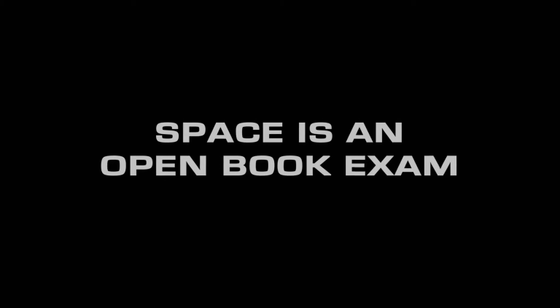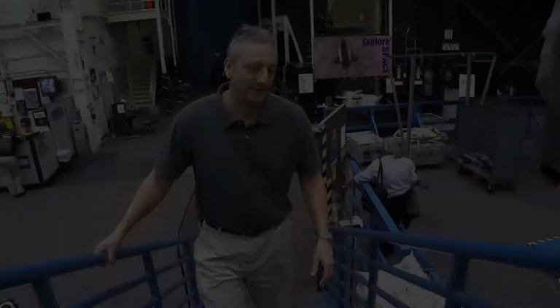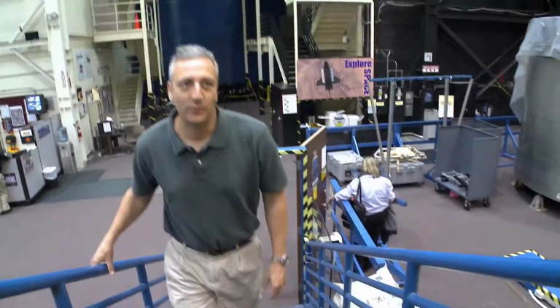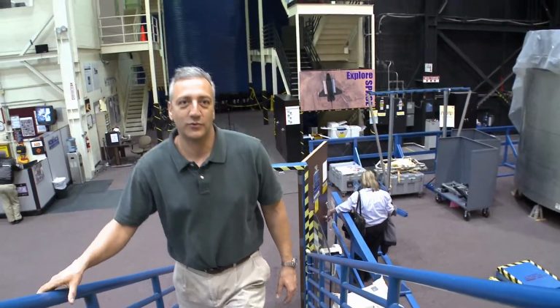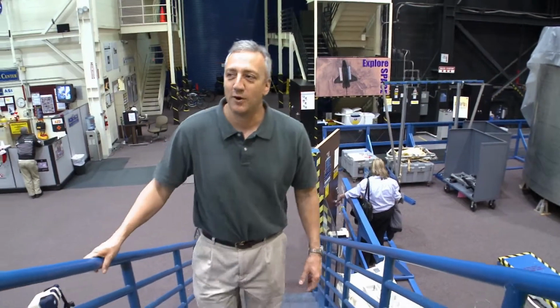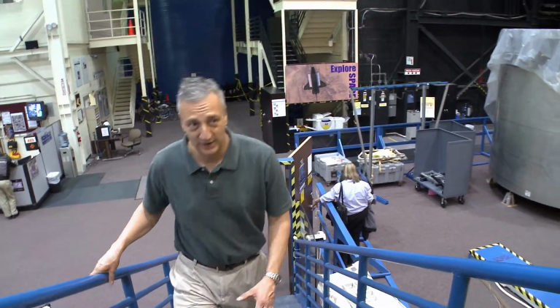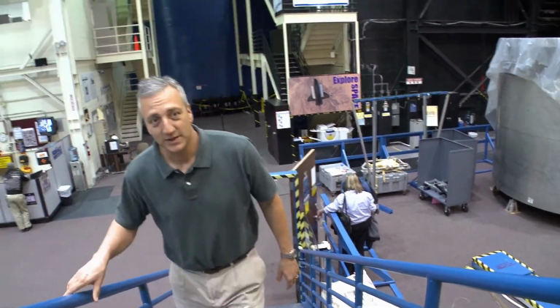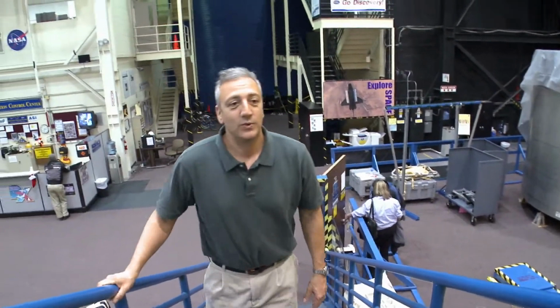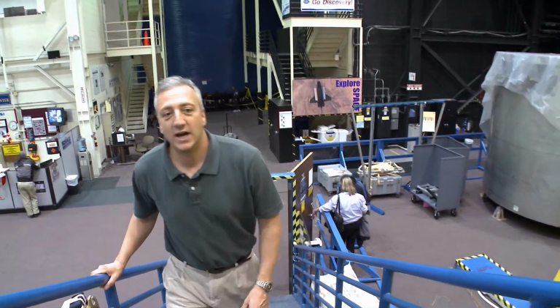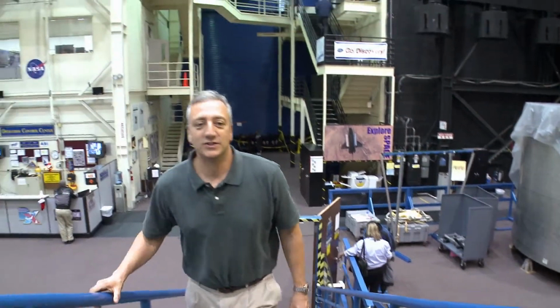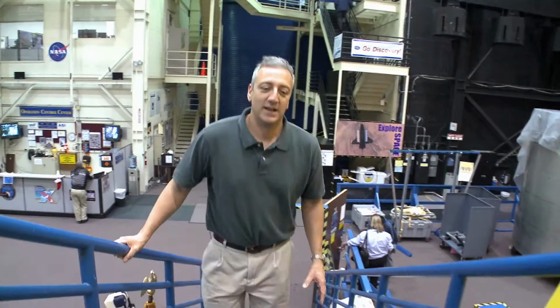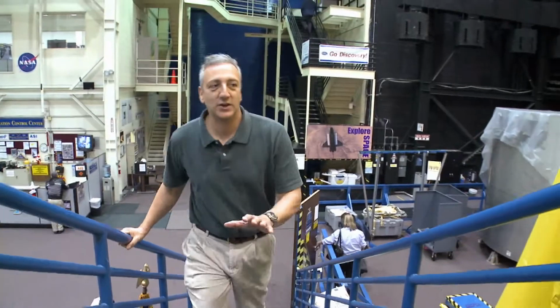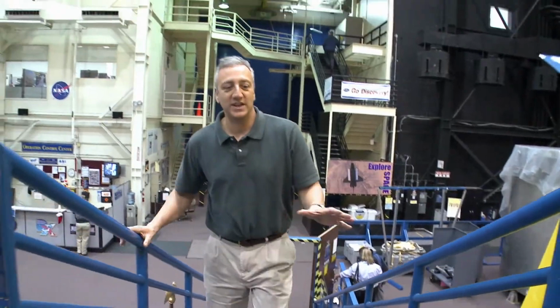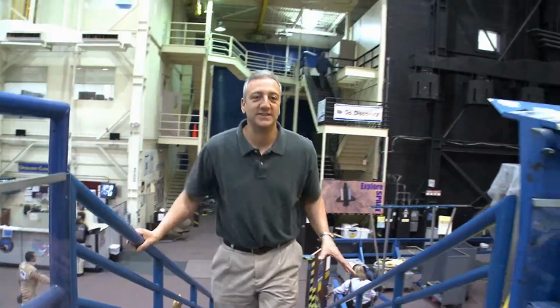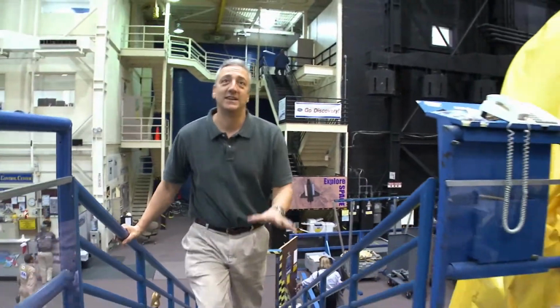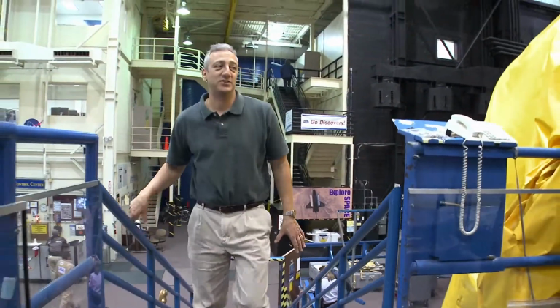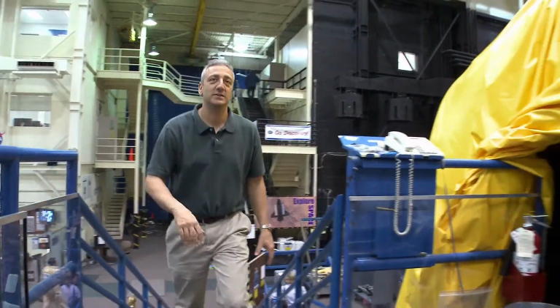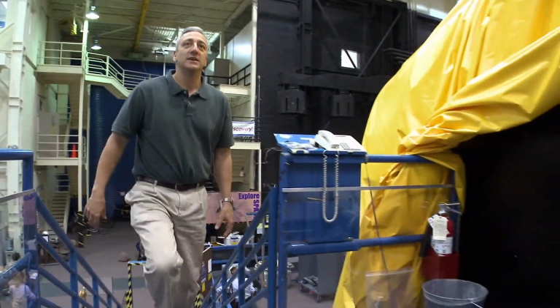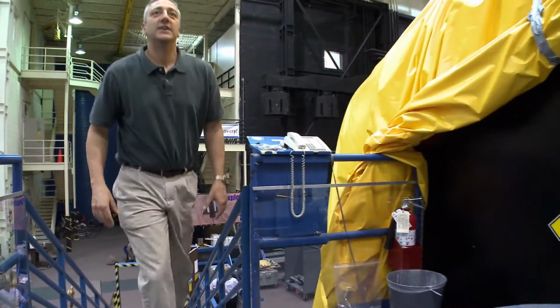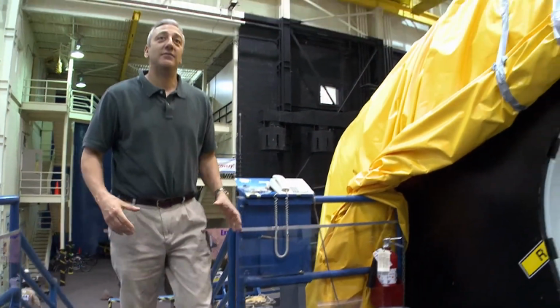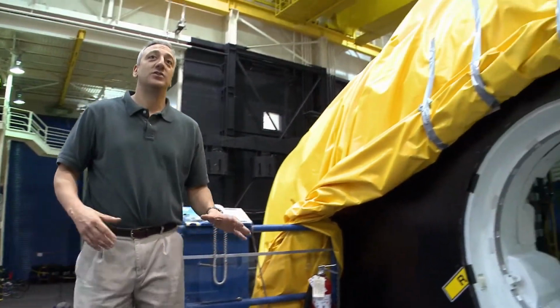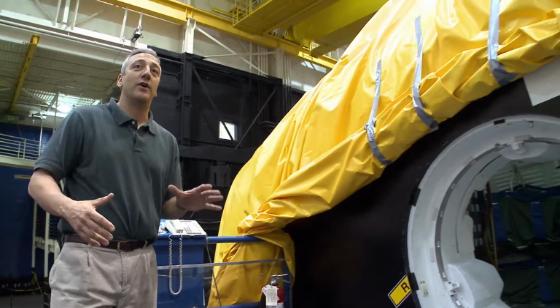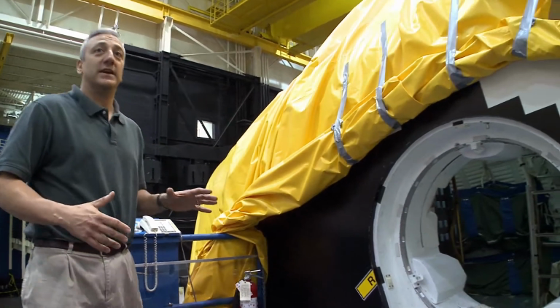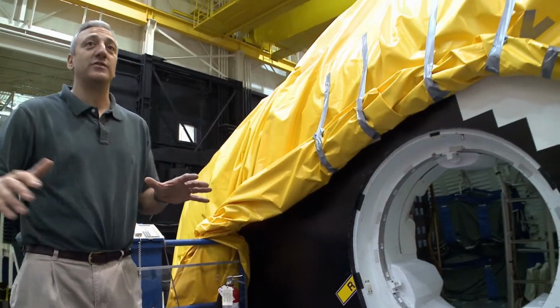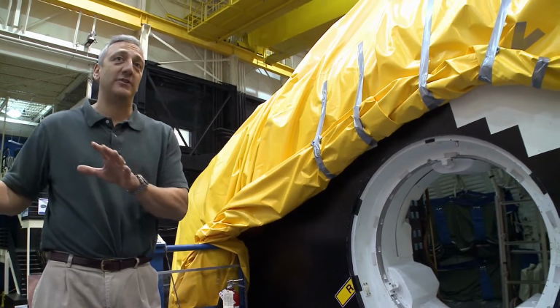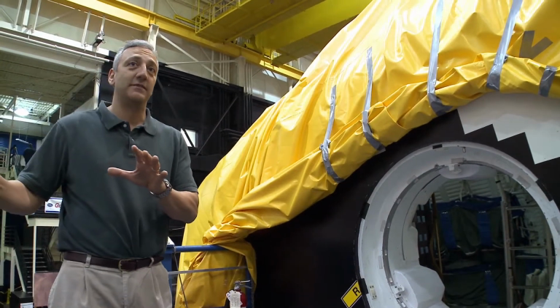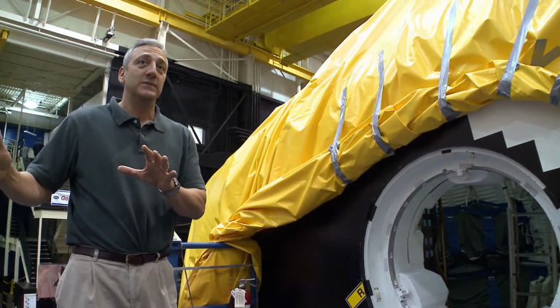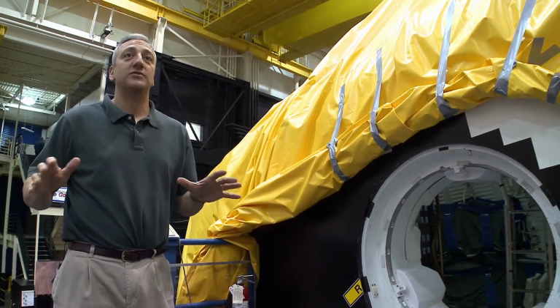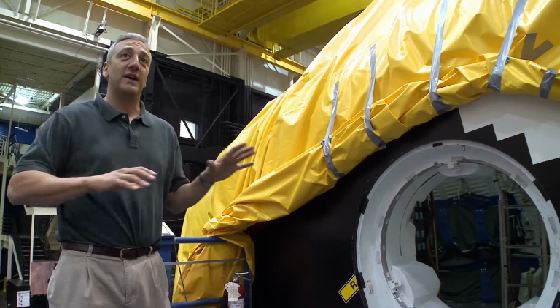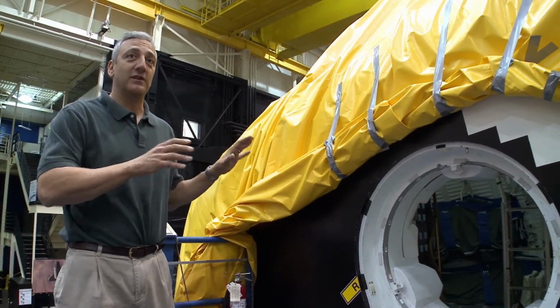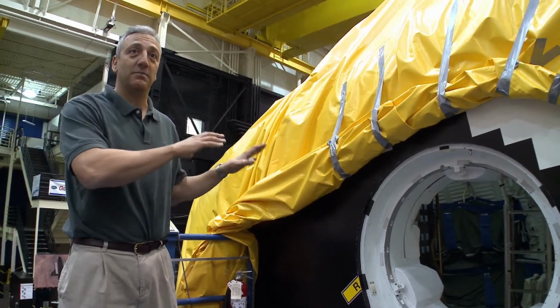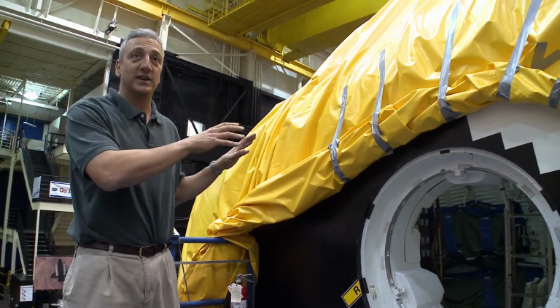We're going into one of our crew compartment trainers. The look of this thing inside is exactly like the space shuttle. It doesn't have the software like some of our other simulators have, and some of our other simulators don't have the look and feel, the model of this.